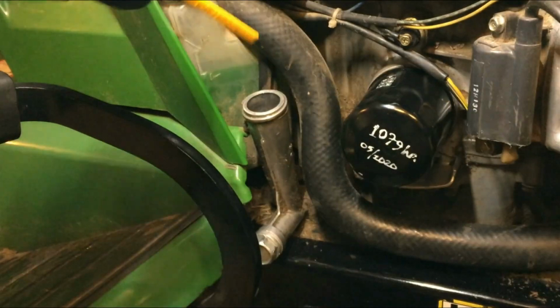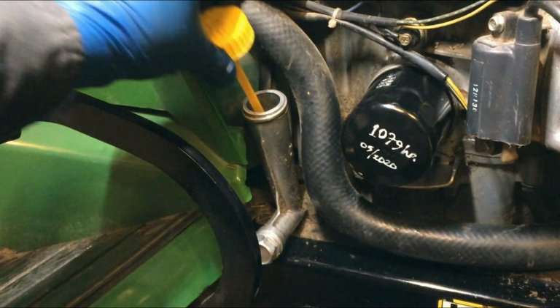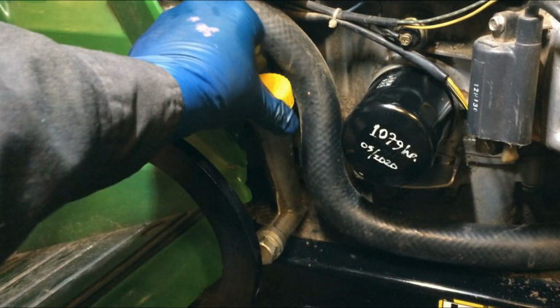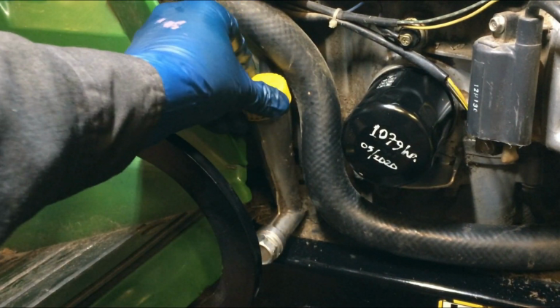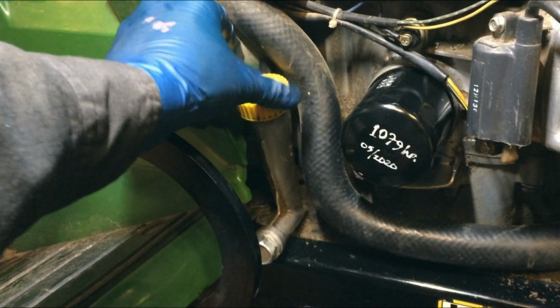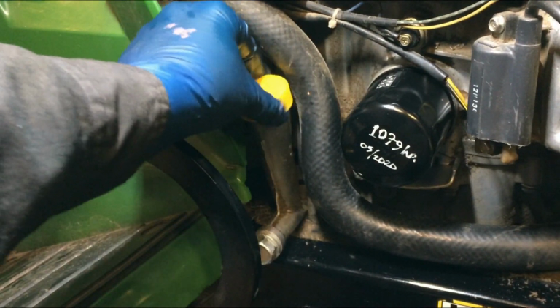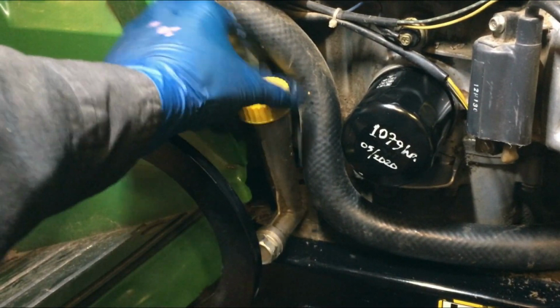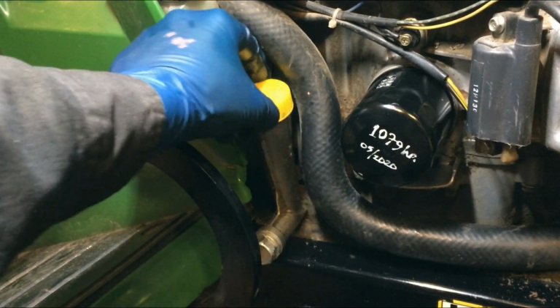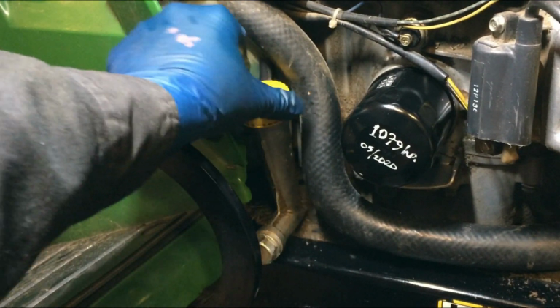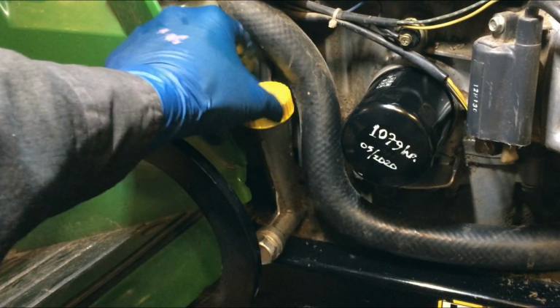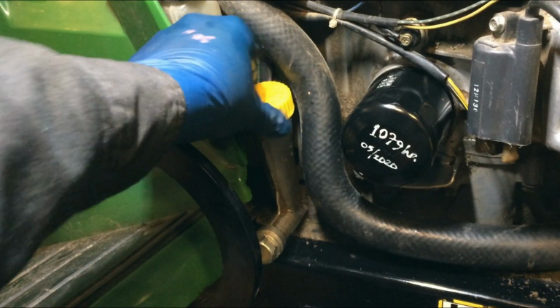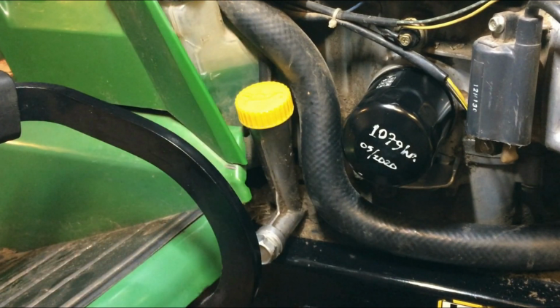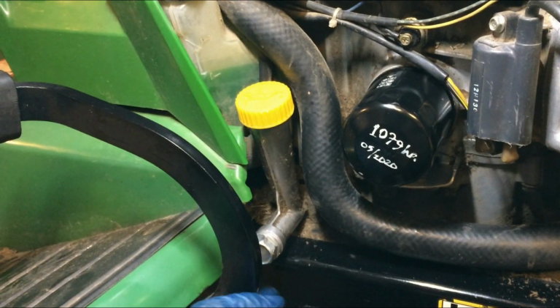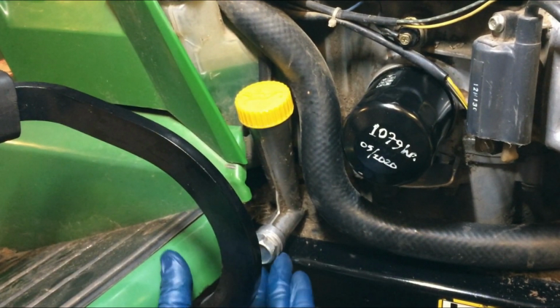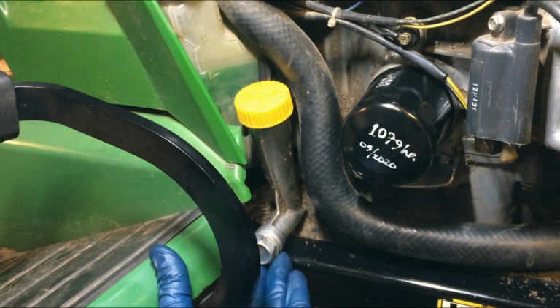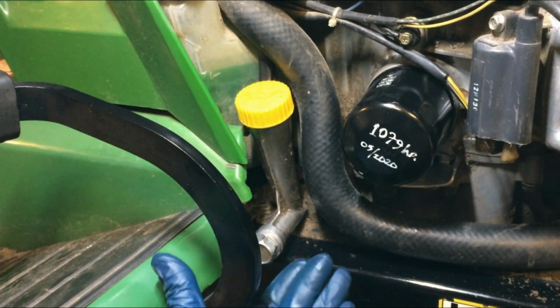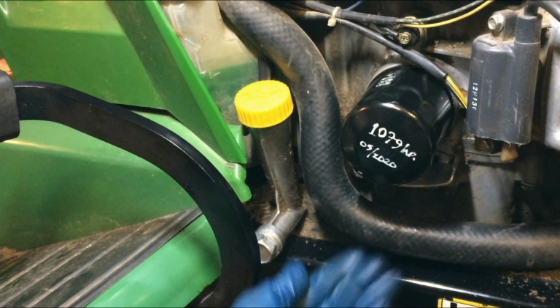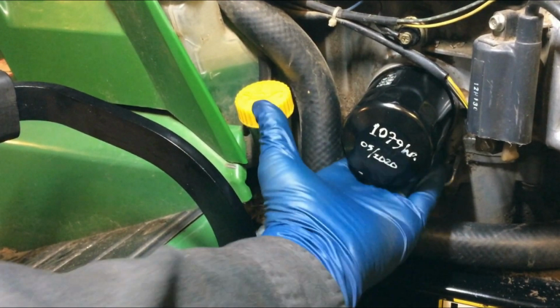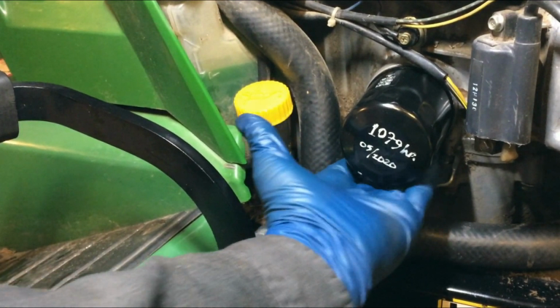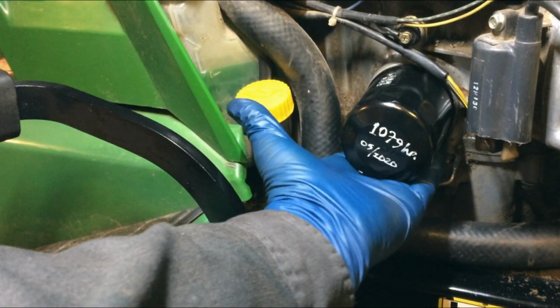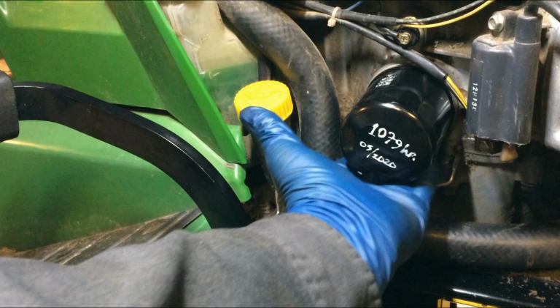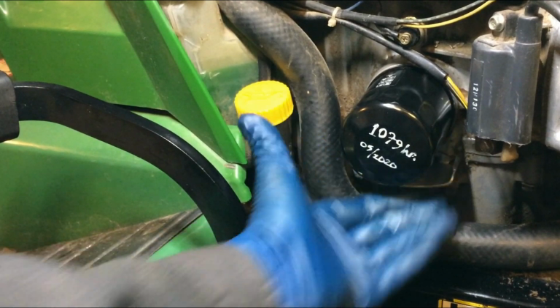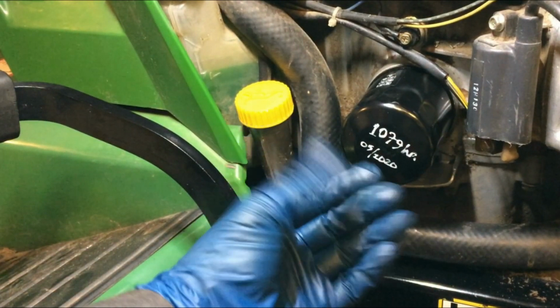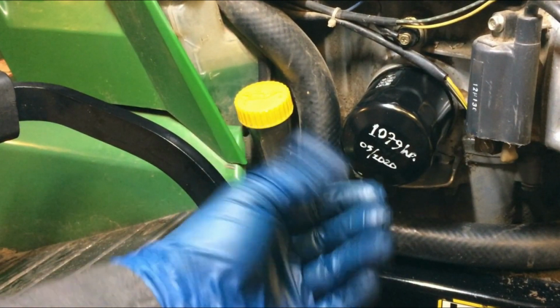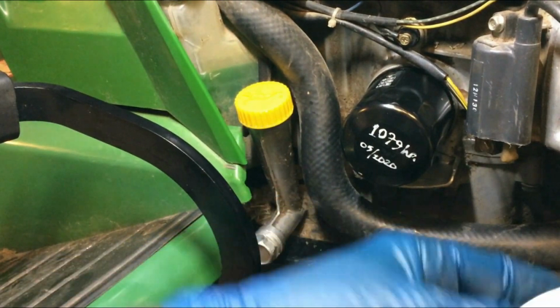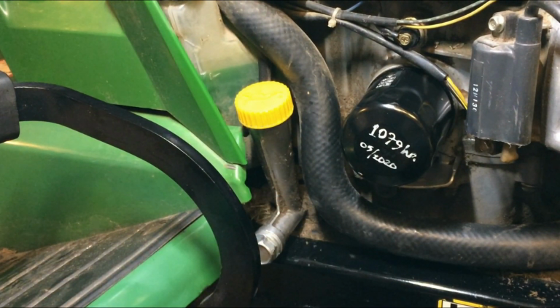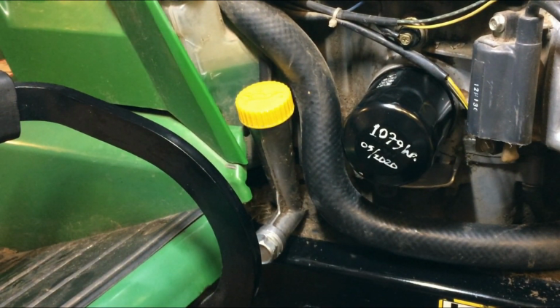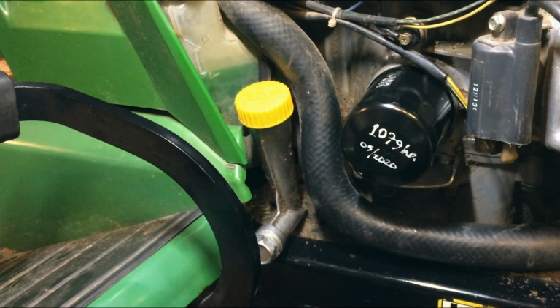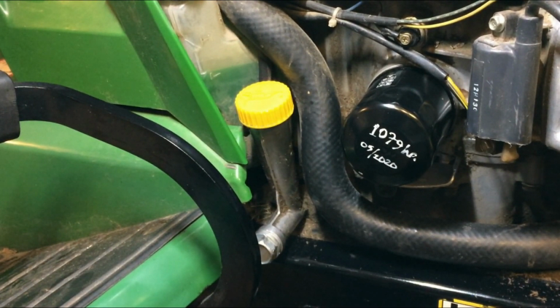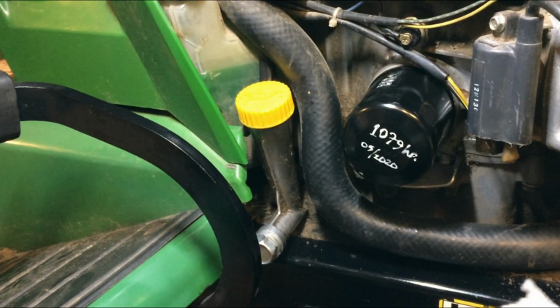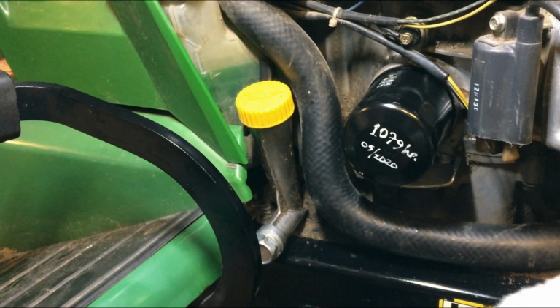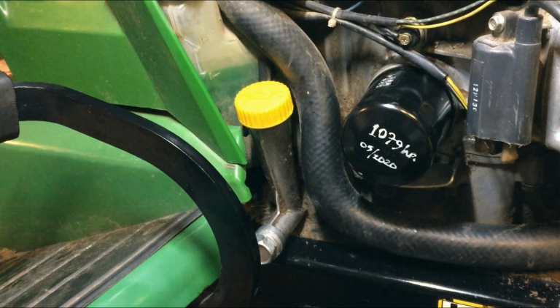We can put this back in and just check for leaks. Get this on here snug. Check the drain plug — is it leaking? It's not leaking. Check the oil filter — it's not leaking. And so that's it, that's all the steps for the oil change.